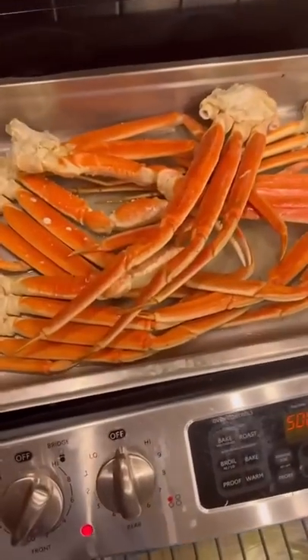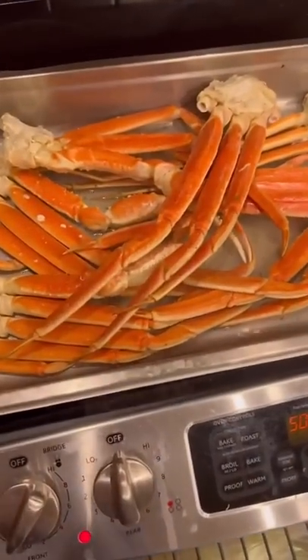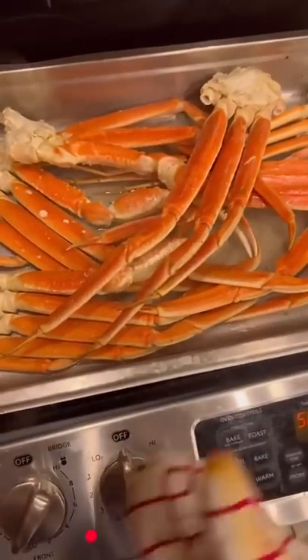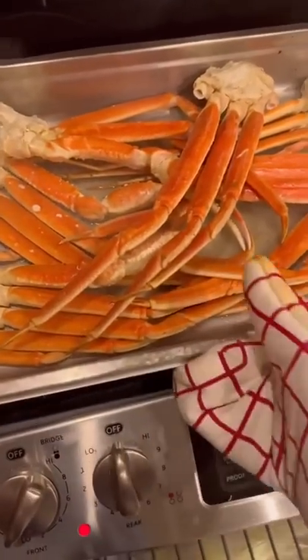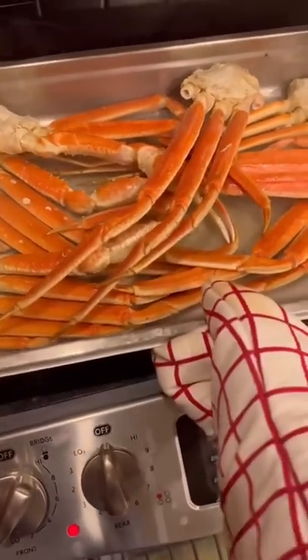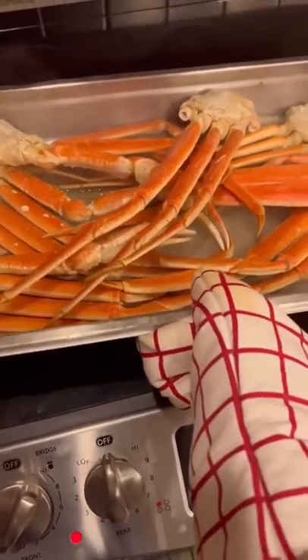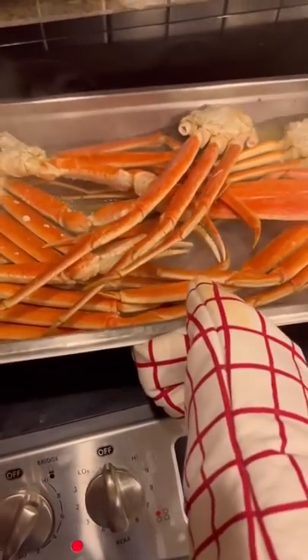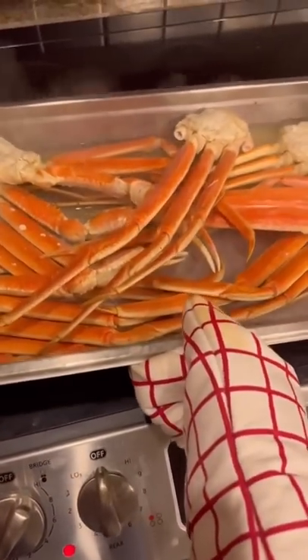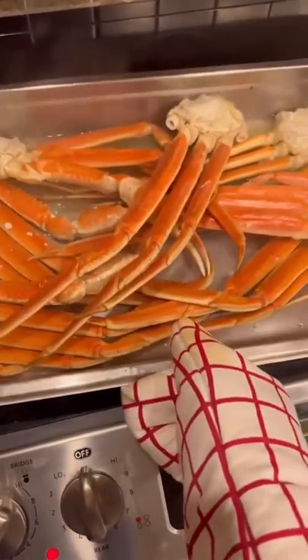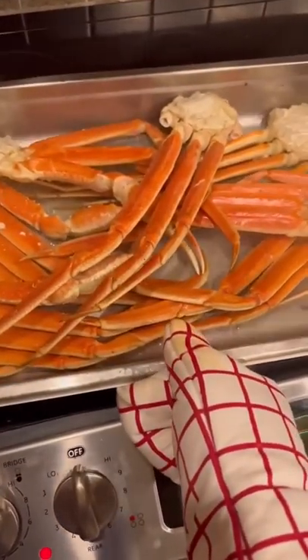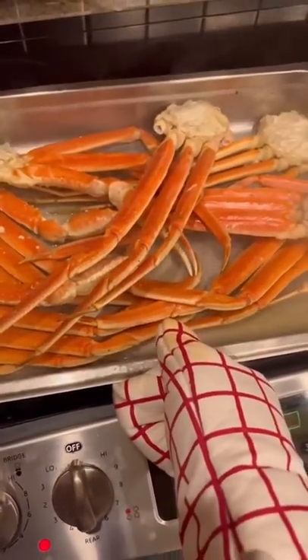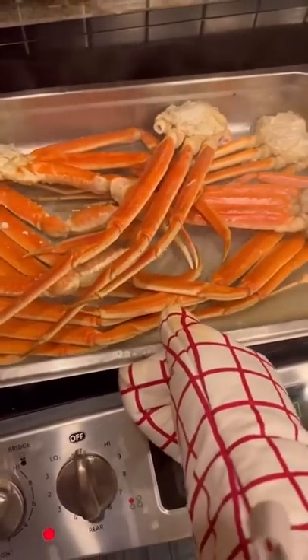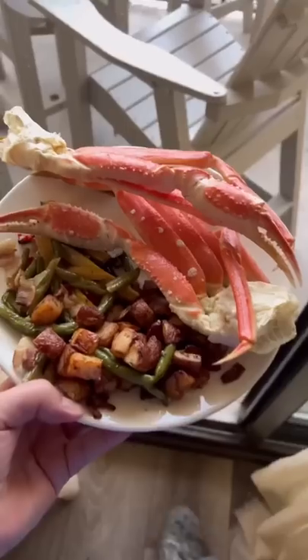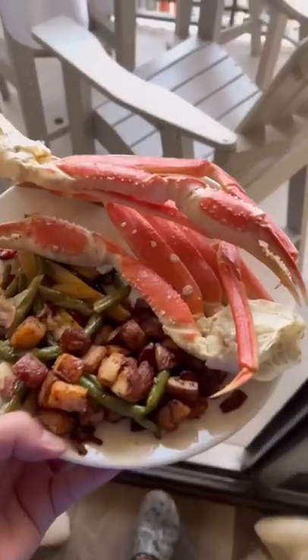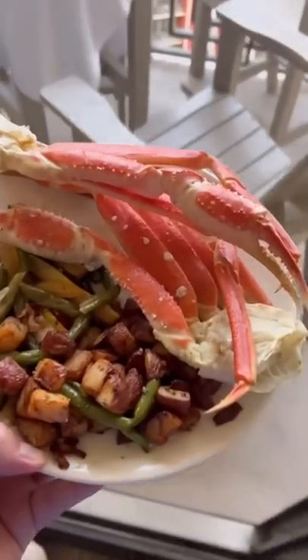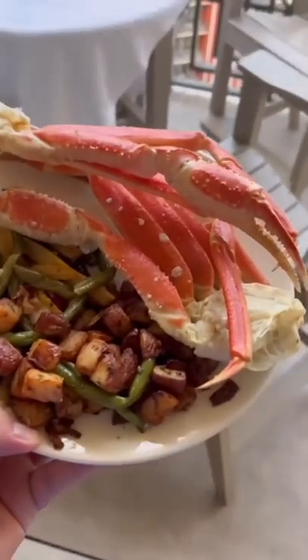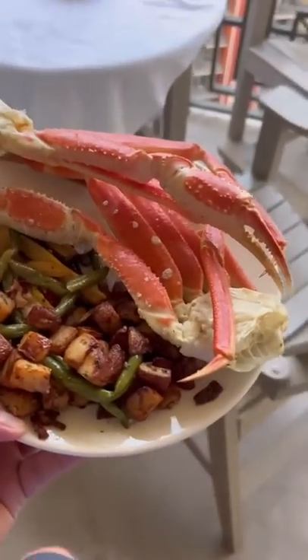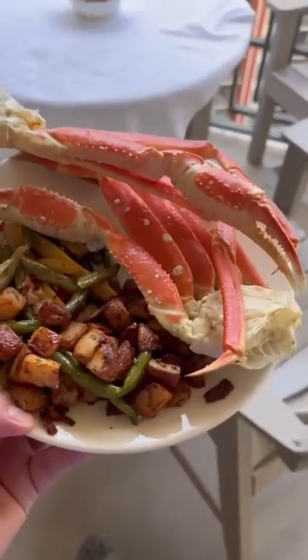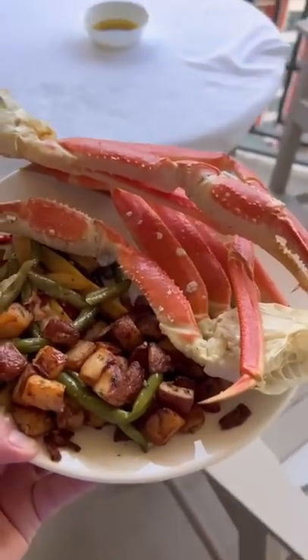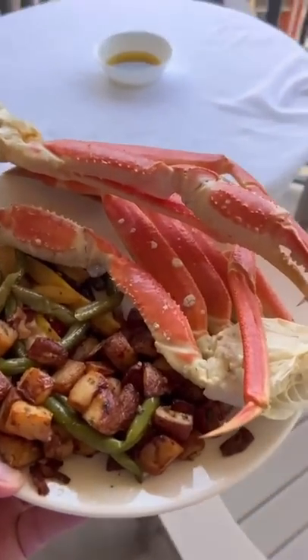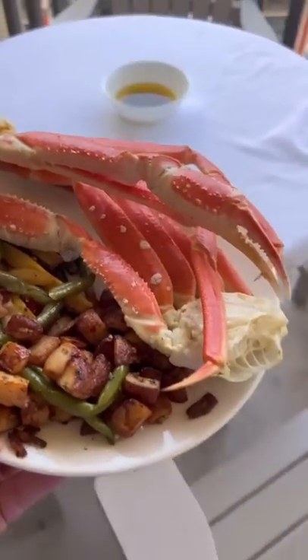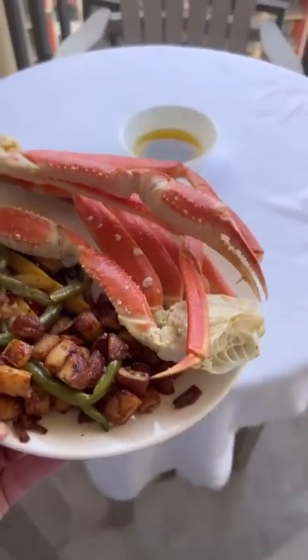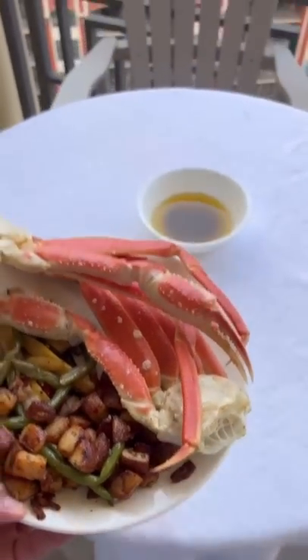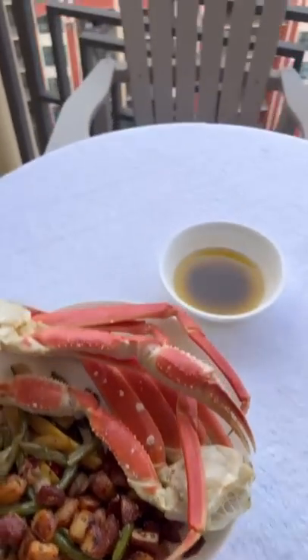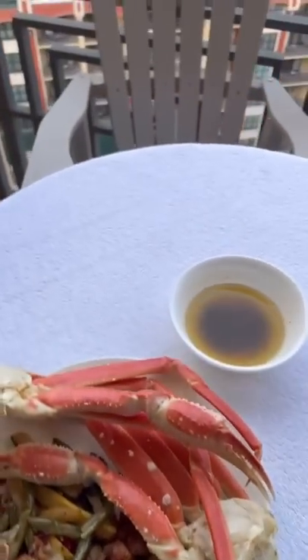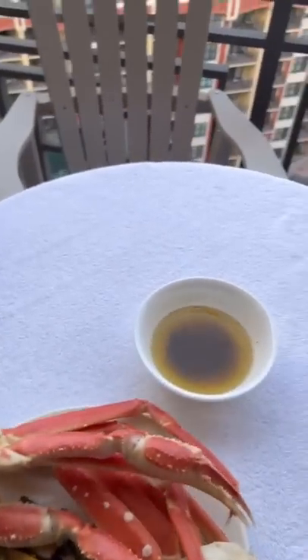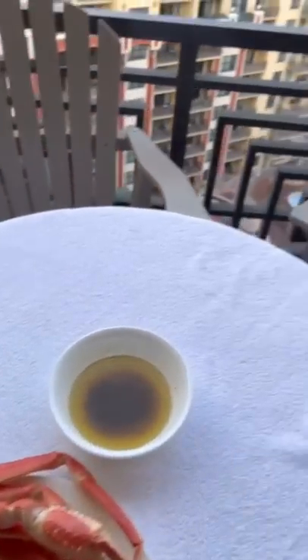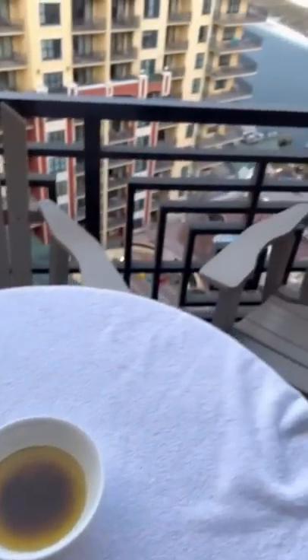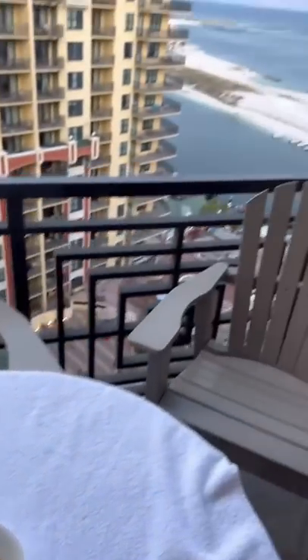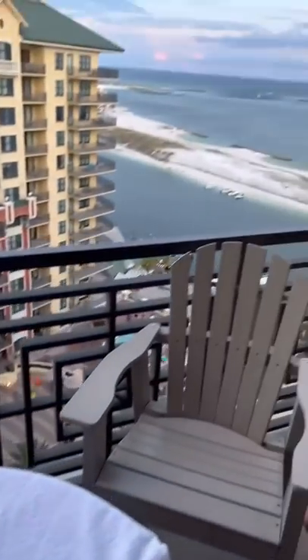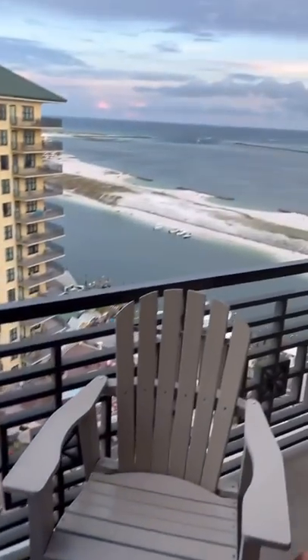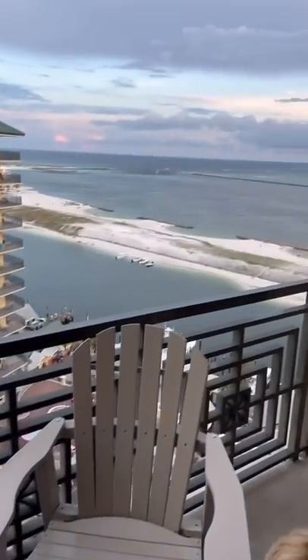It's been a little over 20 minutes and they are perfectly steamed. It is time to get the crab cracking — right here staring at the beach.